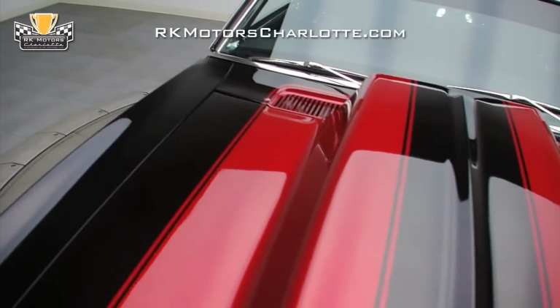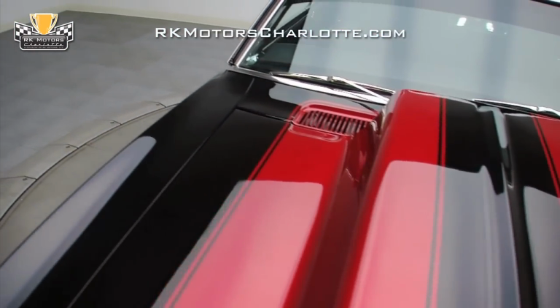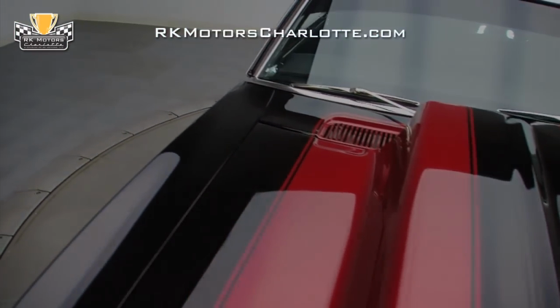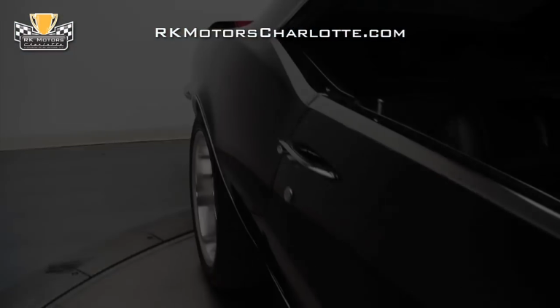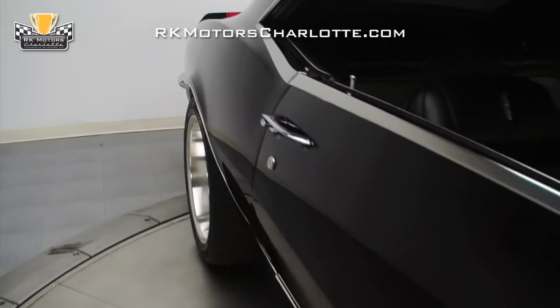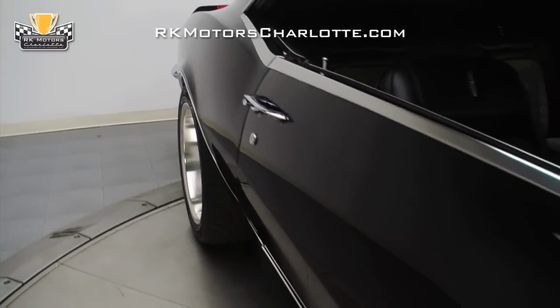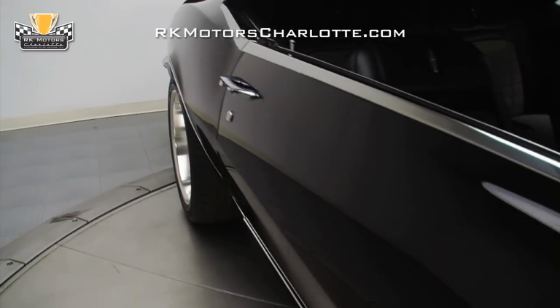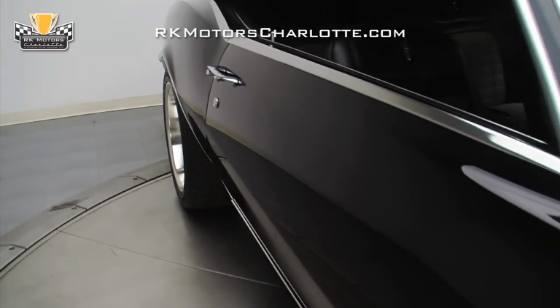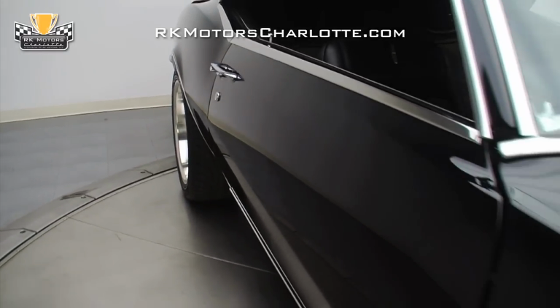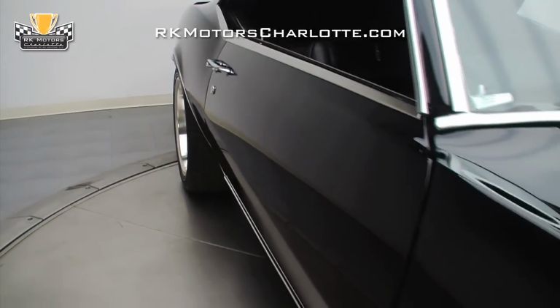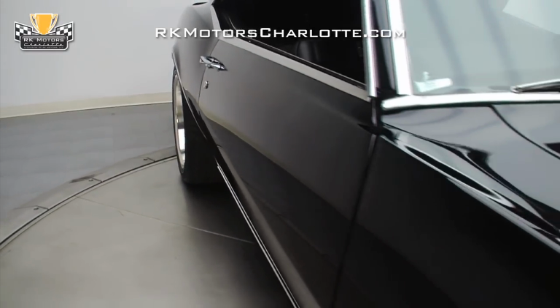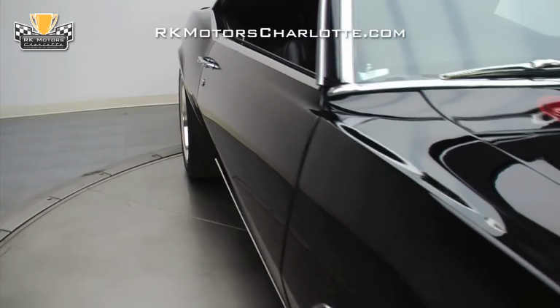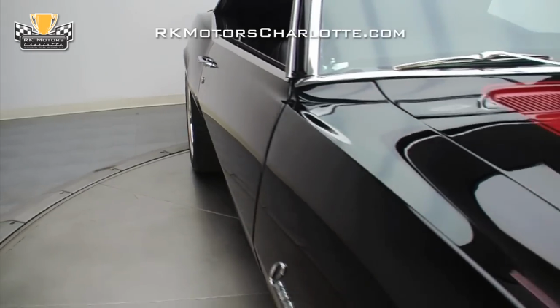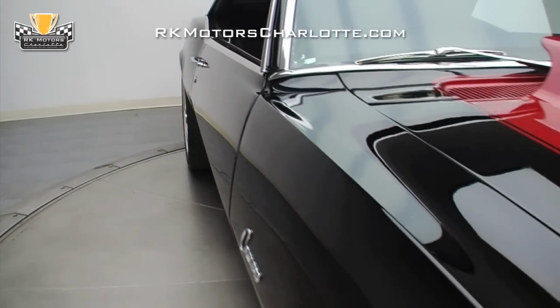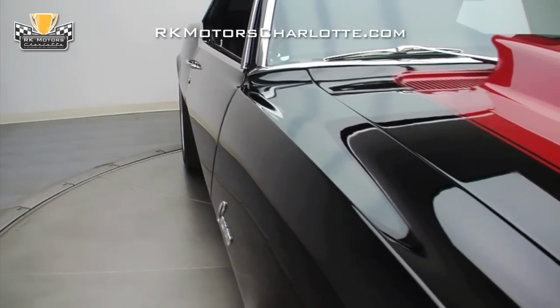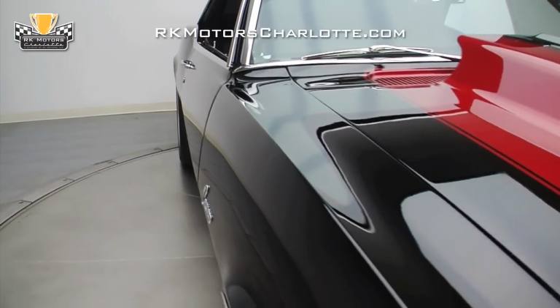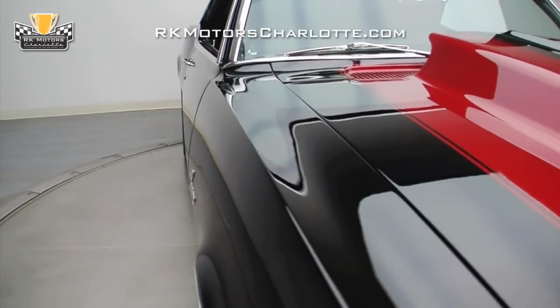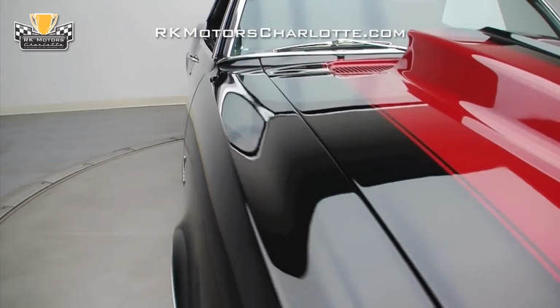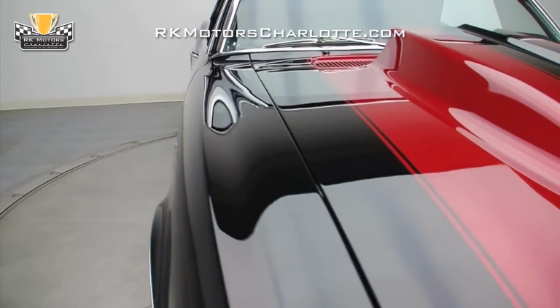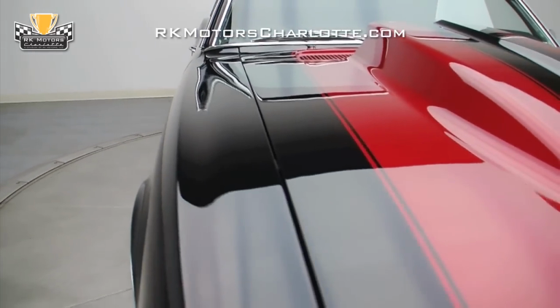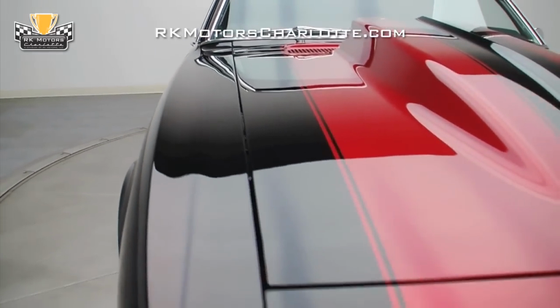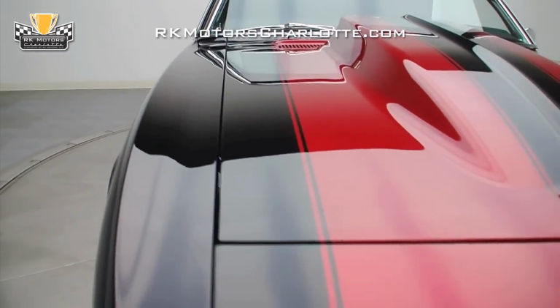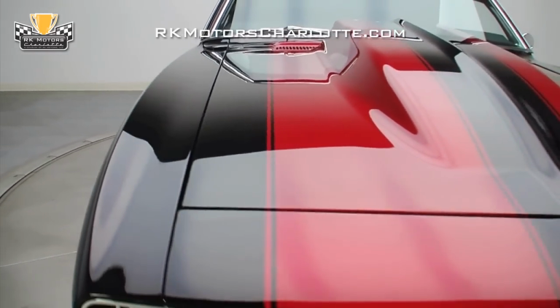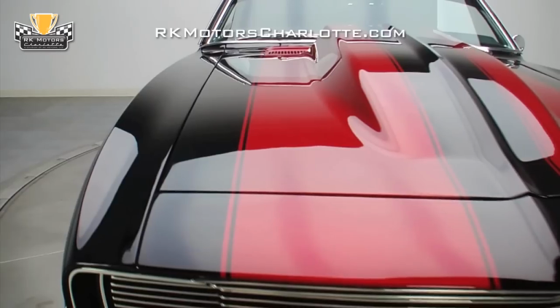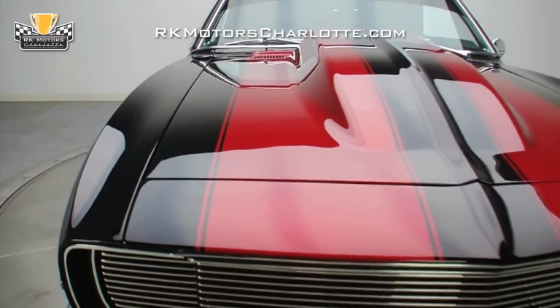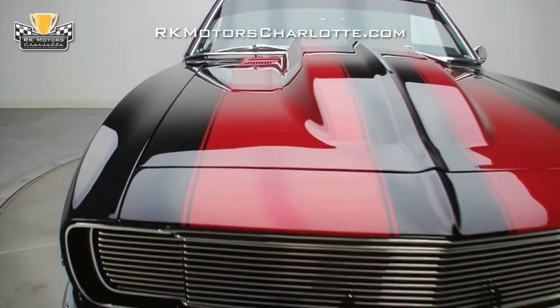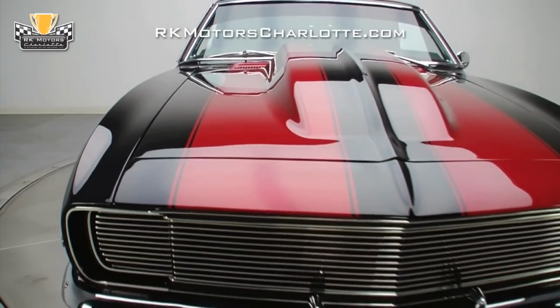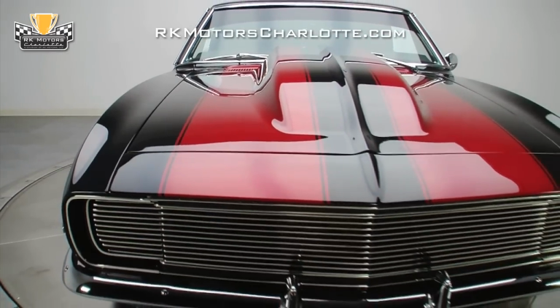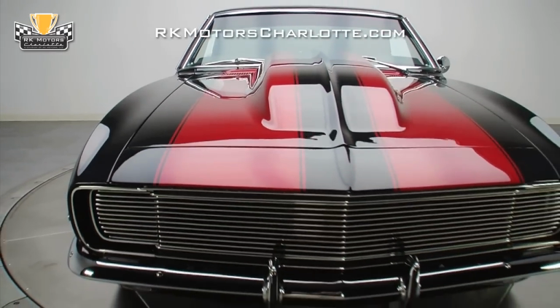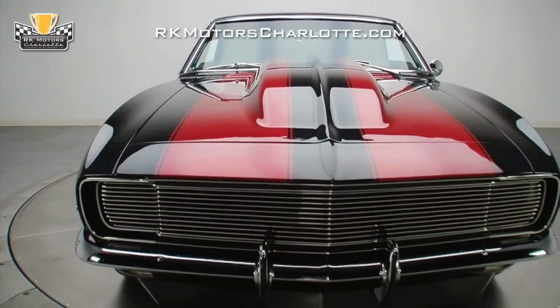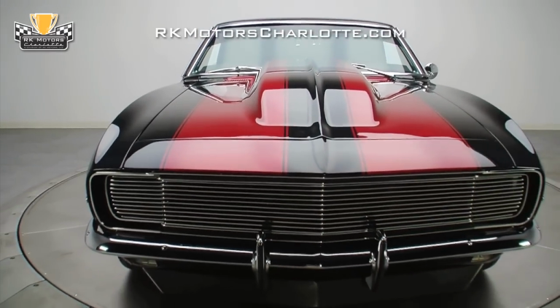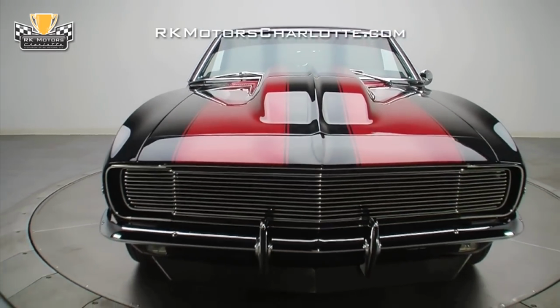Bathed in black paint, detailed with House of Color candy apple red stripes, and buffed to a brilliant shine, this top-notch Pro Tour features a great combination of skilled workmanship and first-rate finishing that transforms a traditional pony car shape into a multi-dimensional showpiece.